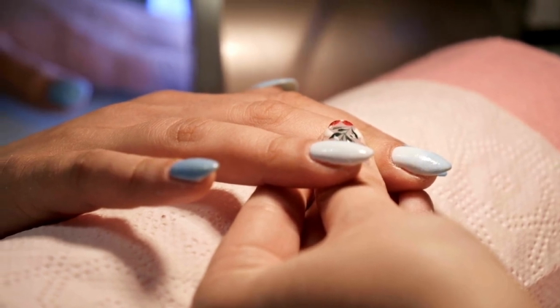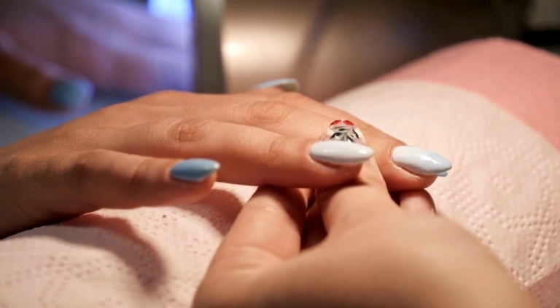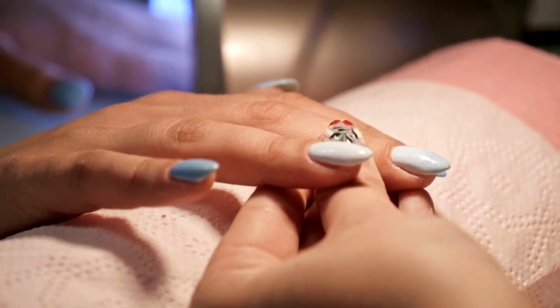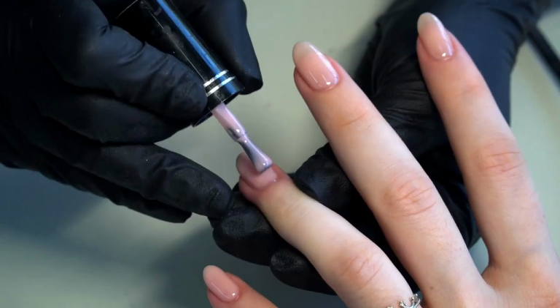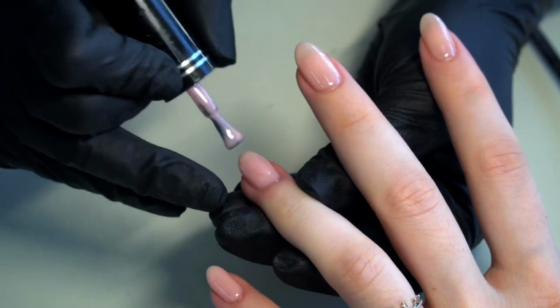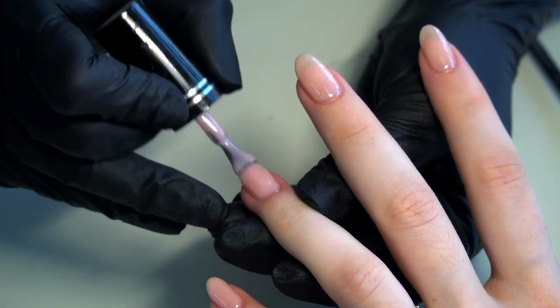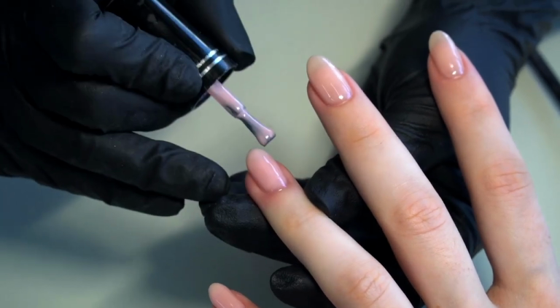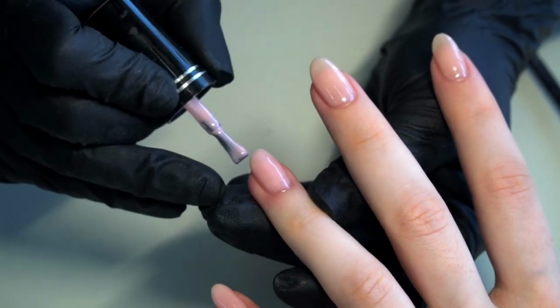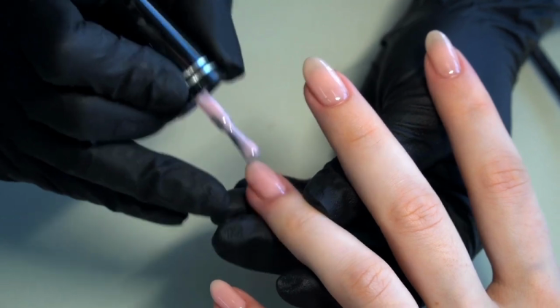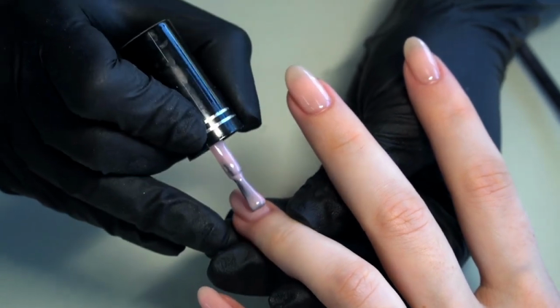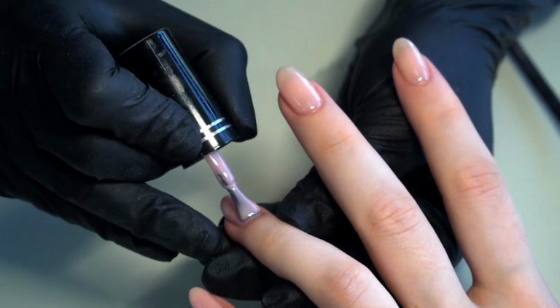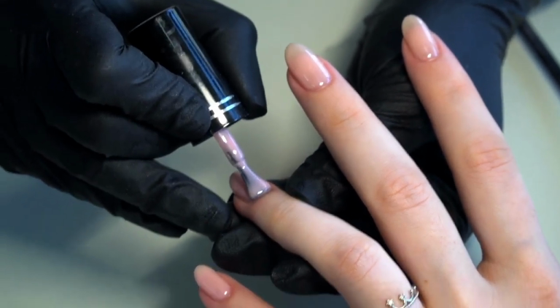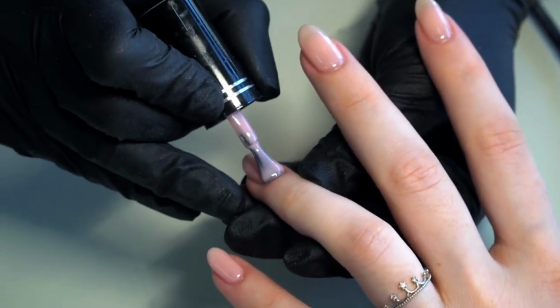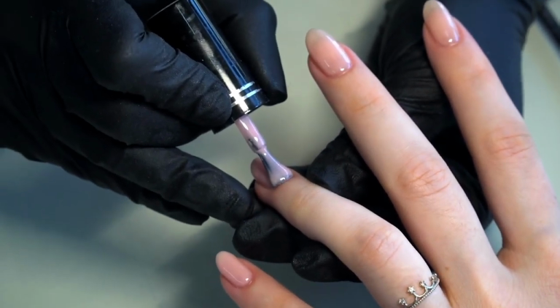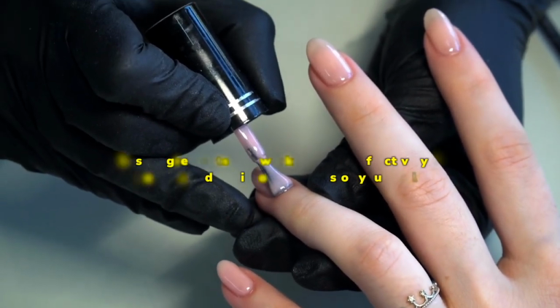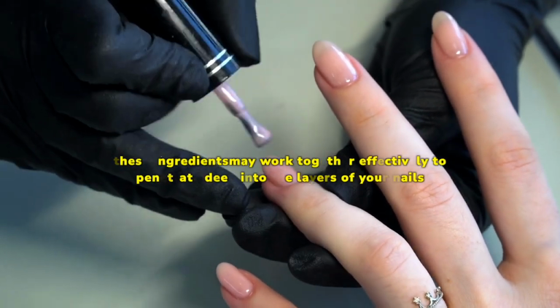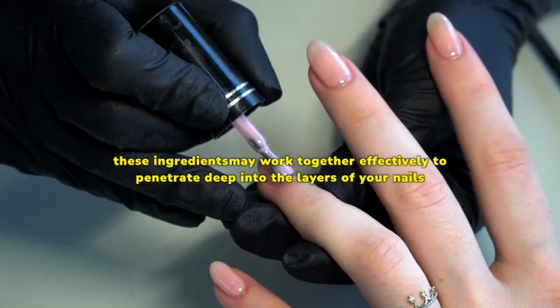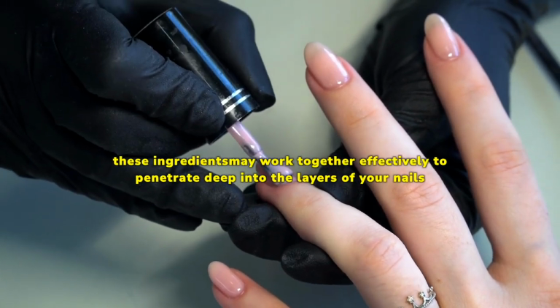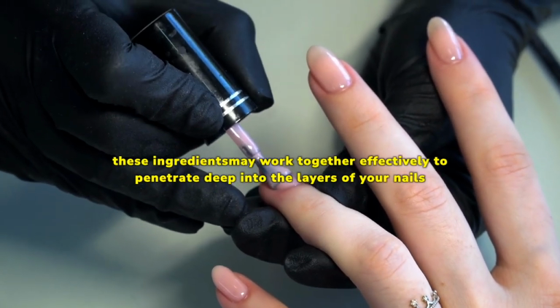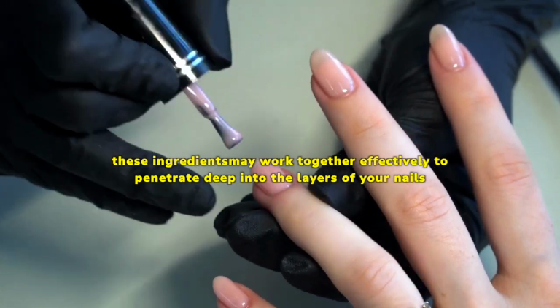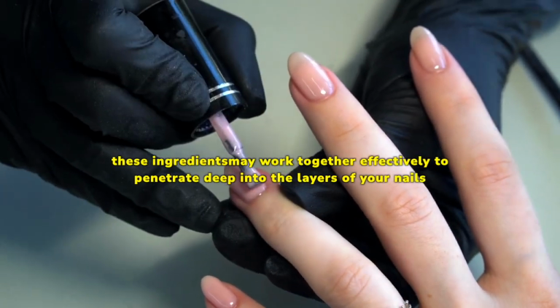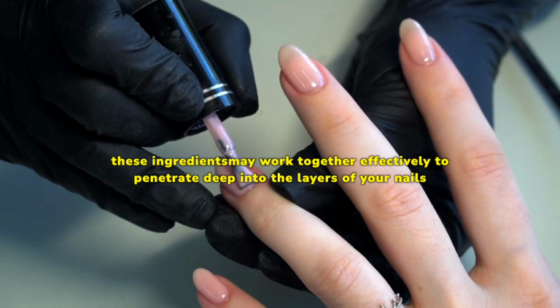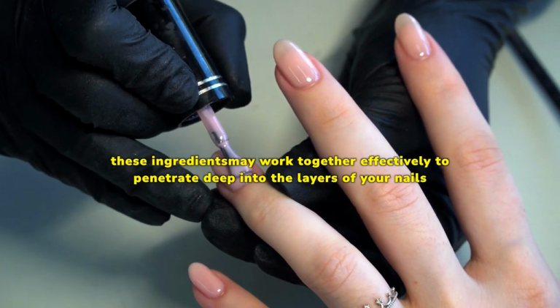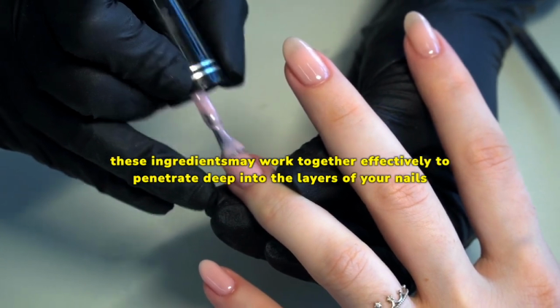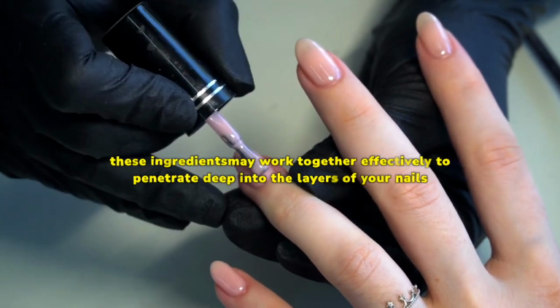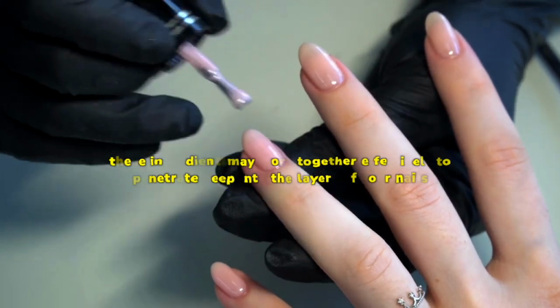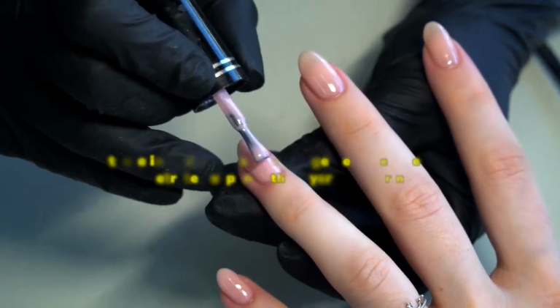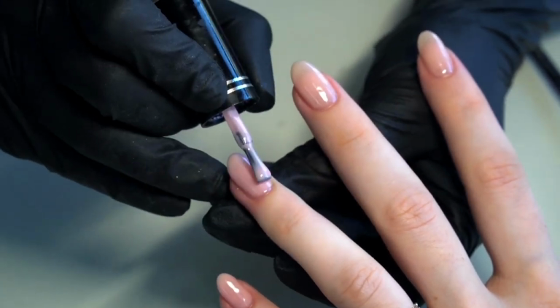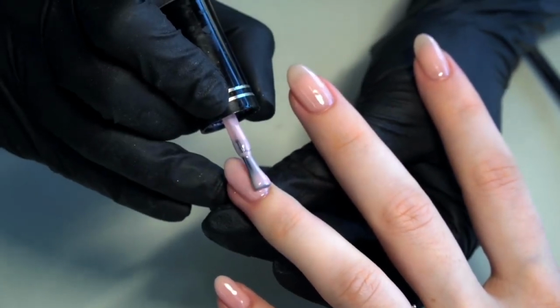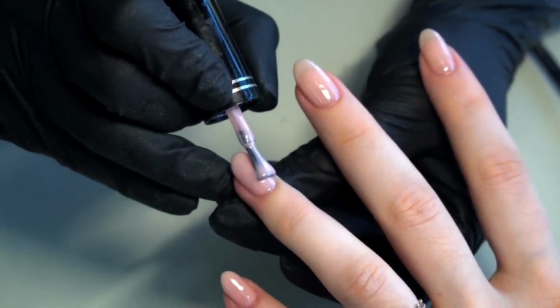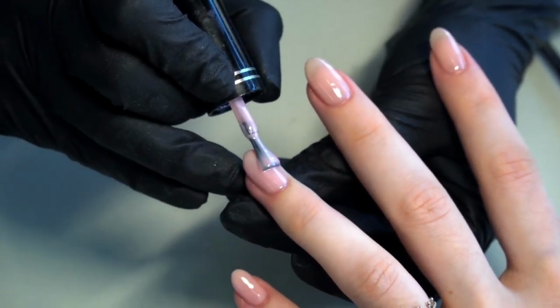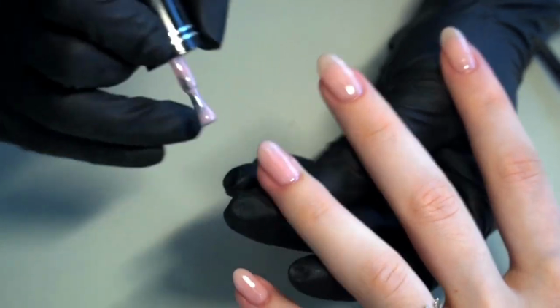When you apply this serum regularly to clean, dry nails, these ingredients may work together effectively to penetrate deep into the layers of your nails. They may strengthen weak or brittle nails while promoting new growth for healthier looking hands.